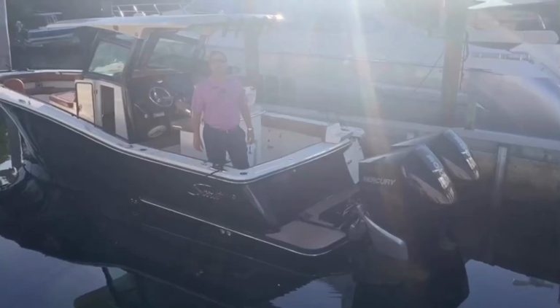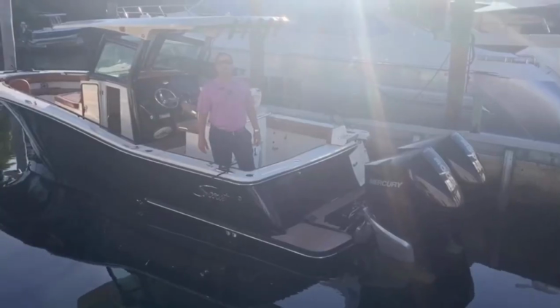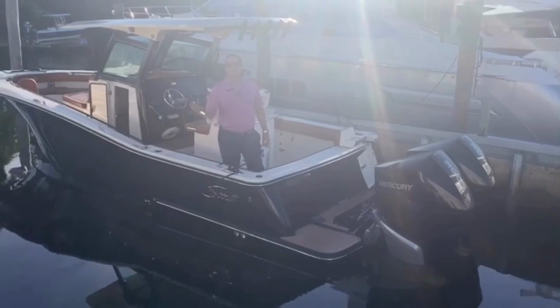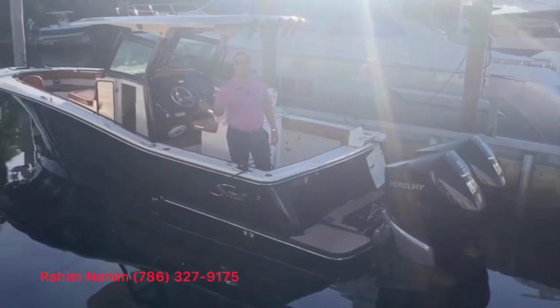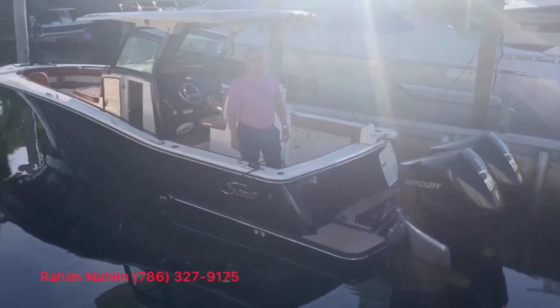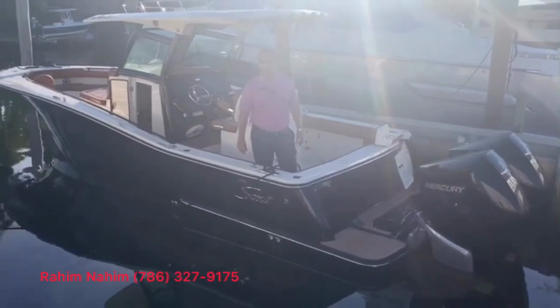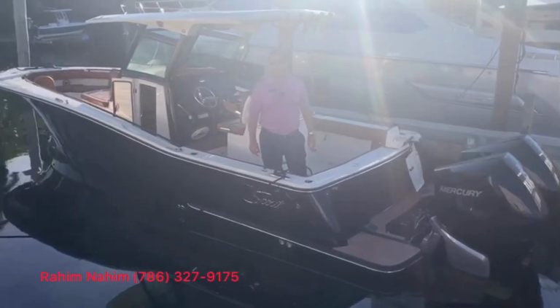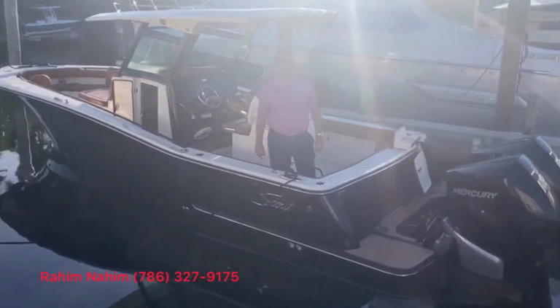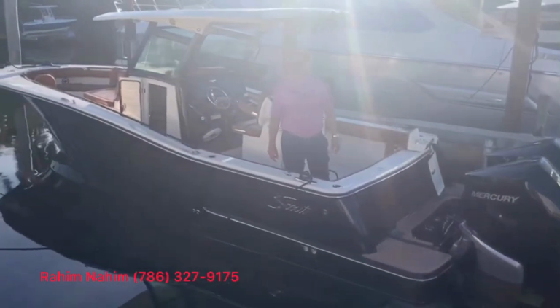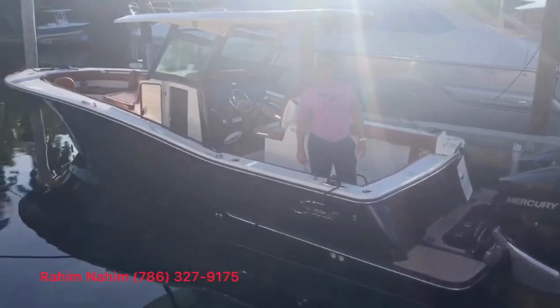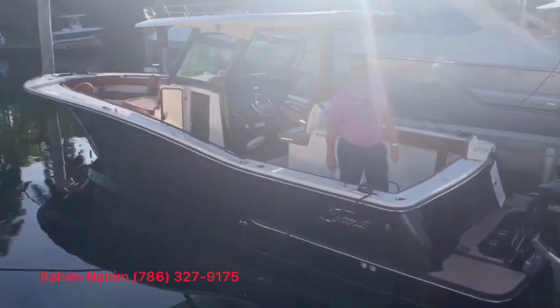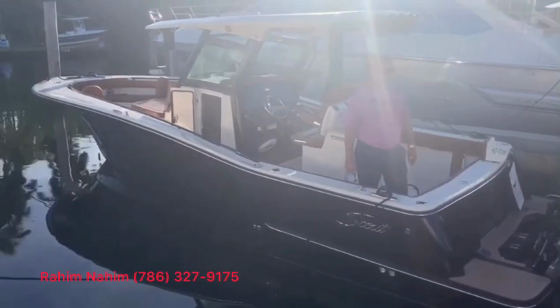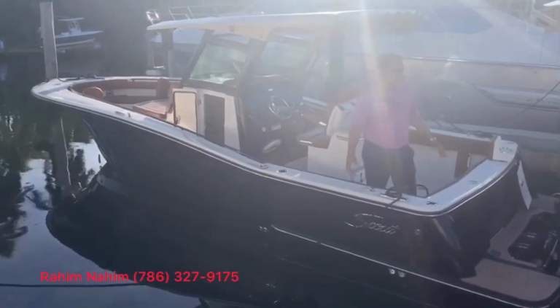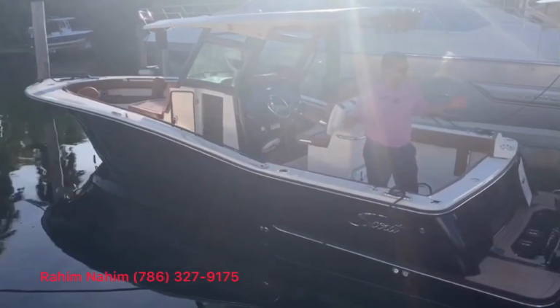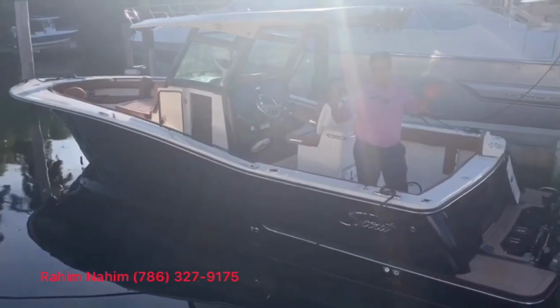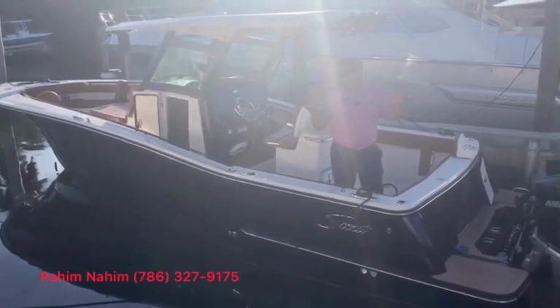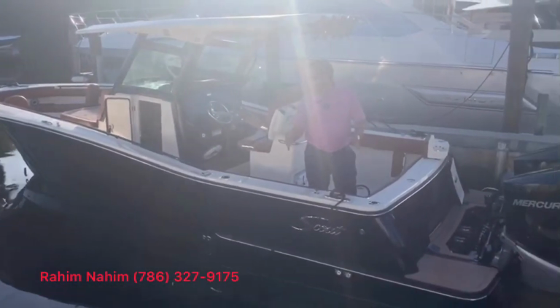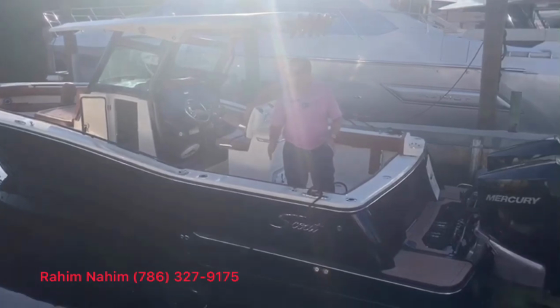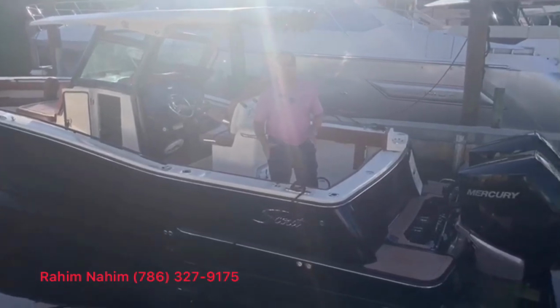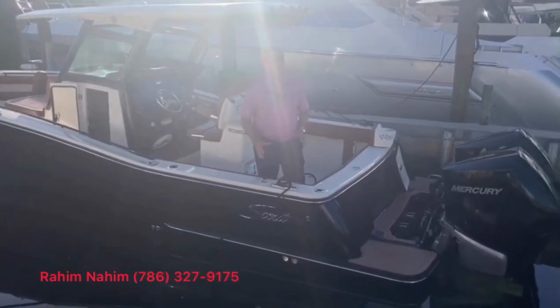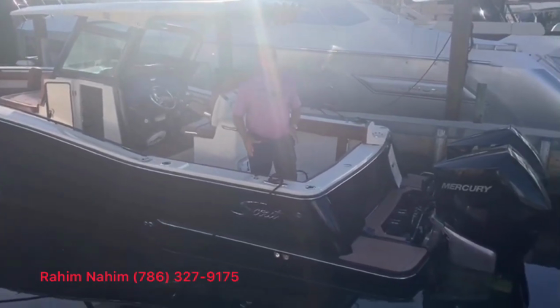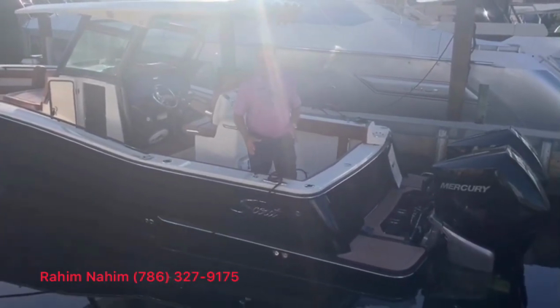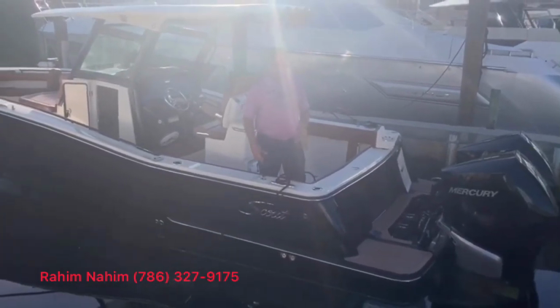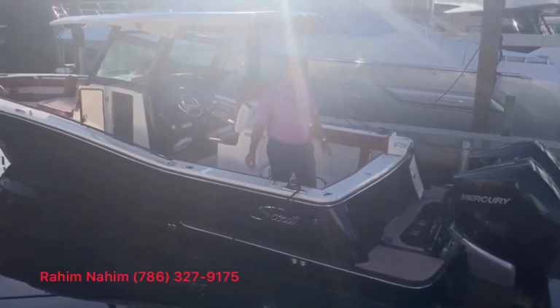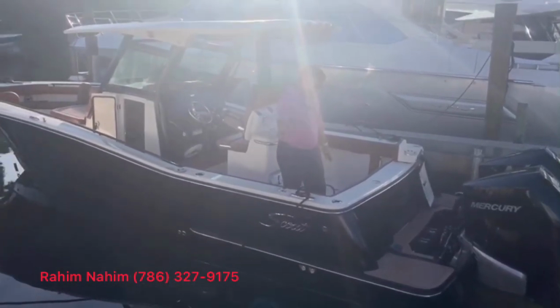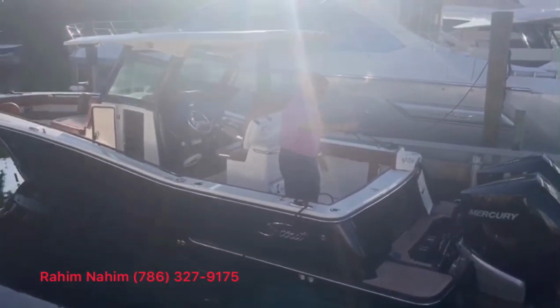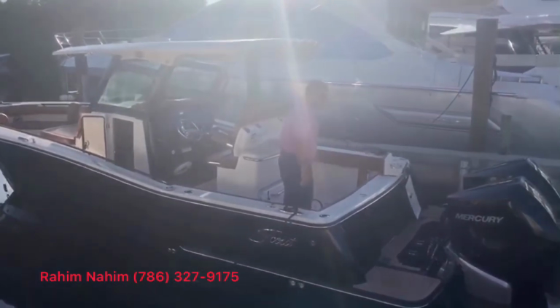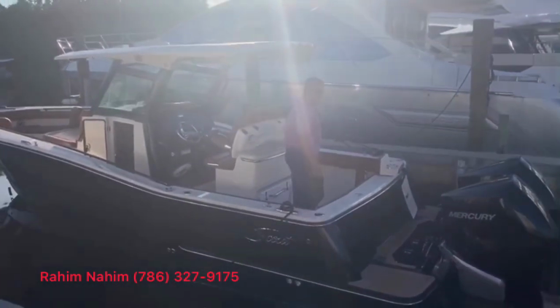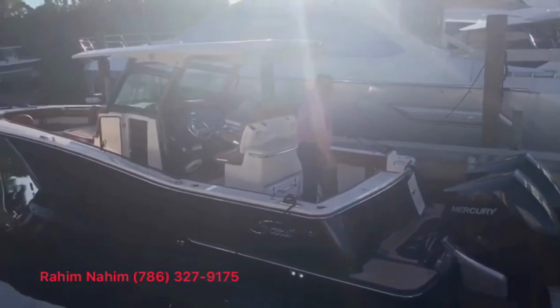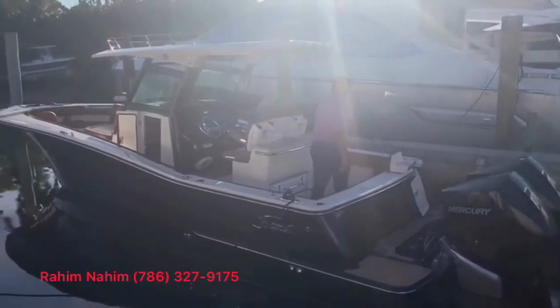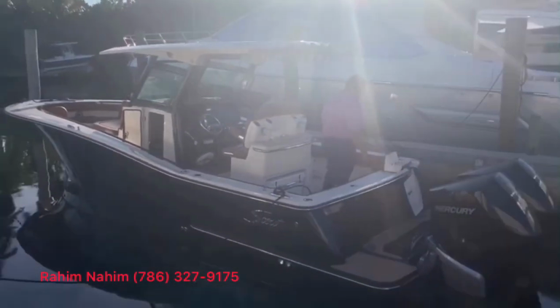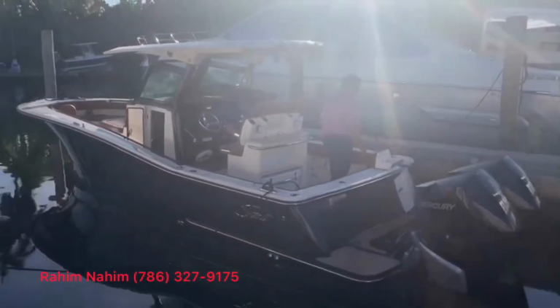Hi folks, welcome to MarineMax Miami. My name is Rahim Nahim and I'm here to show you the Scout 300 LXF. Come right around and I'll give you a nice tour on this boat.